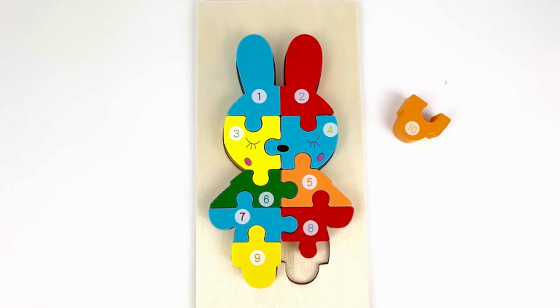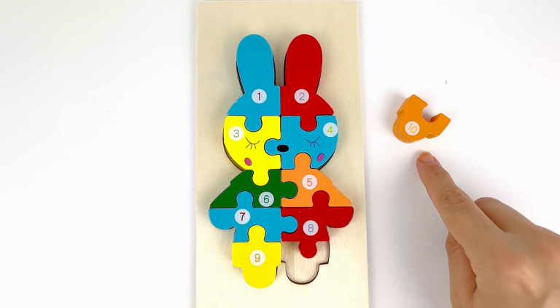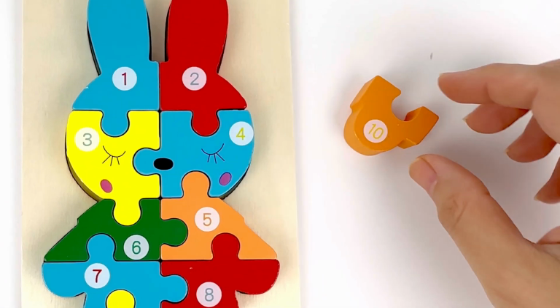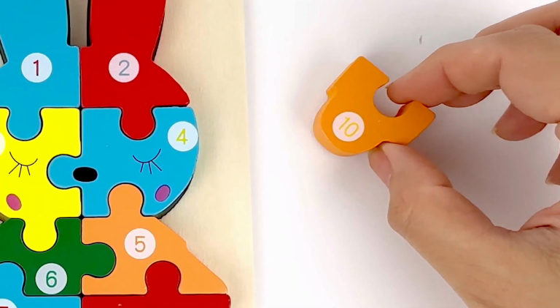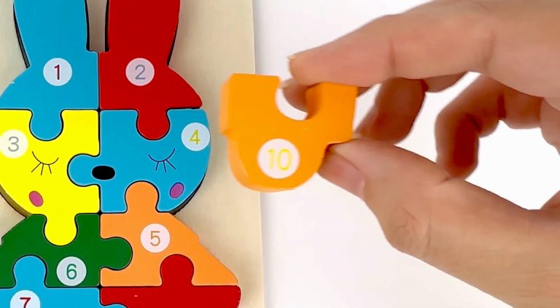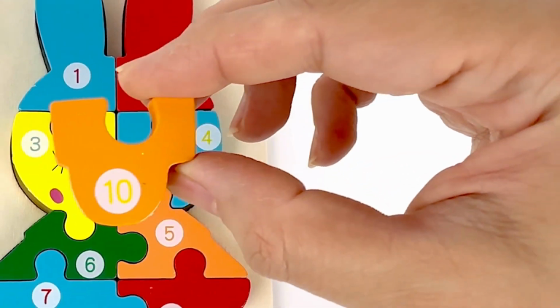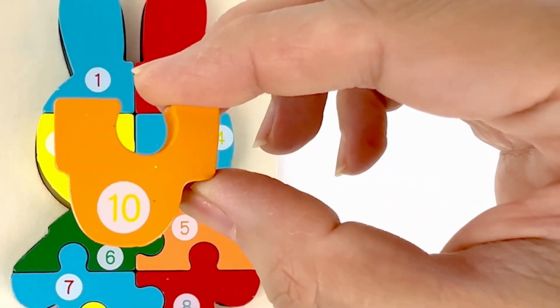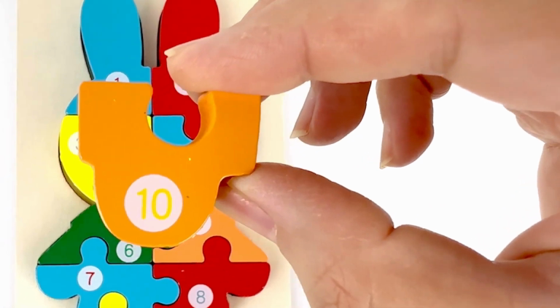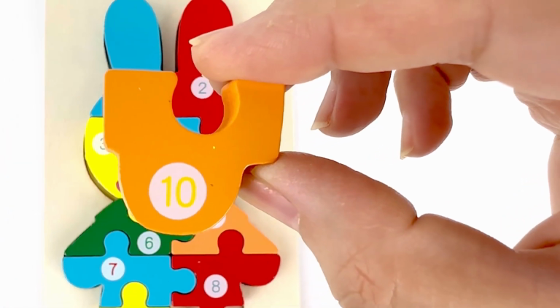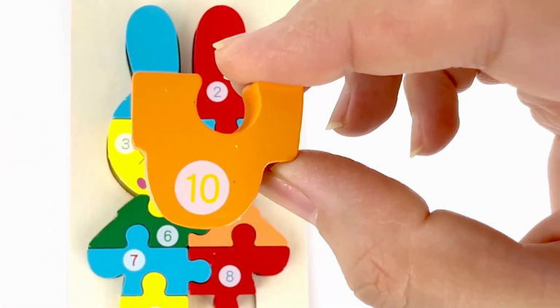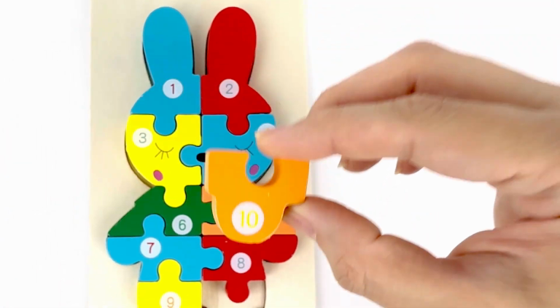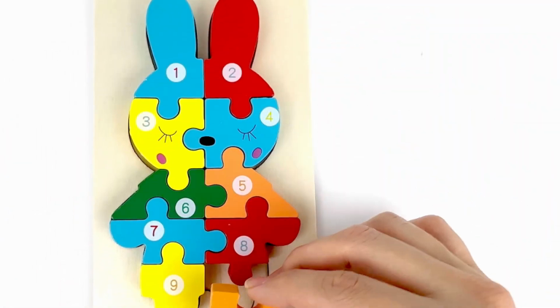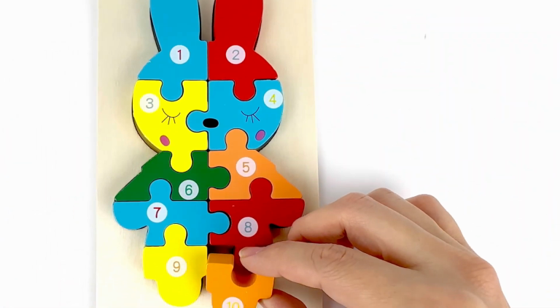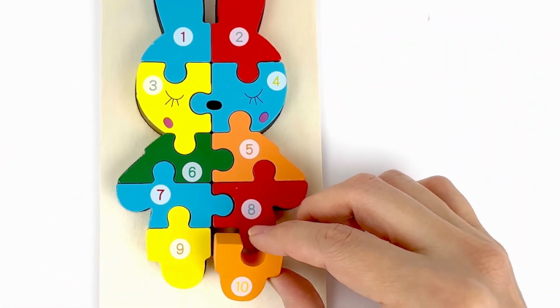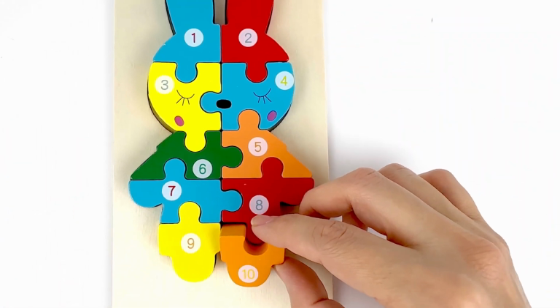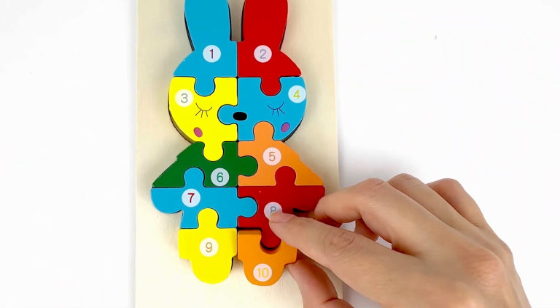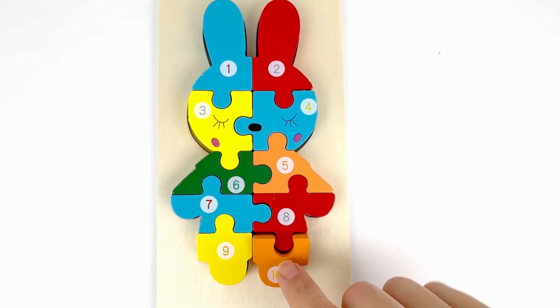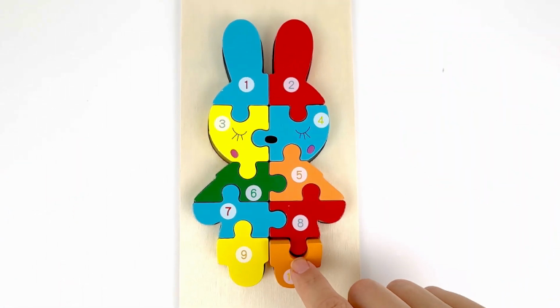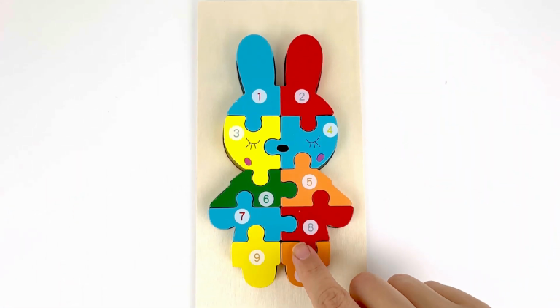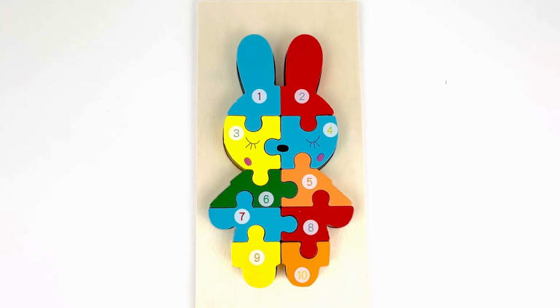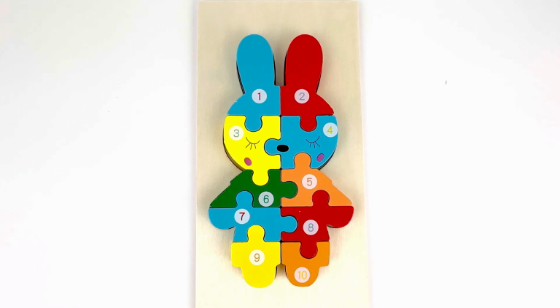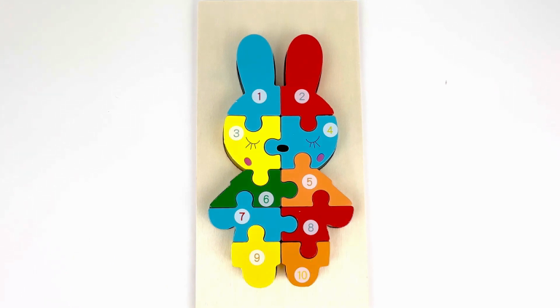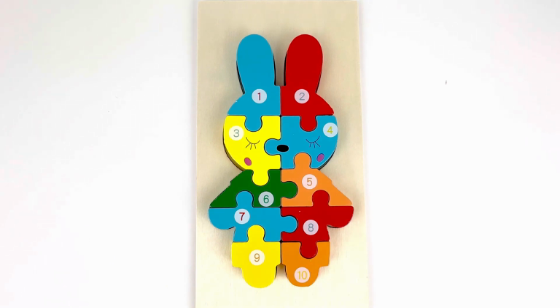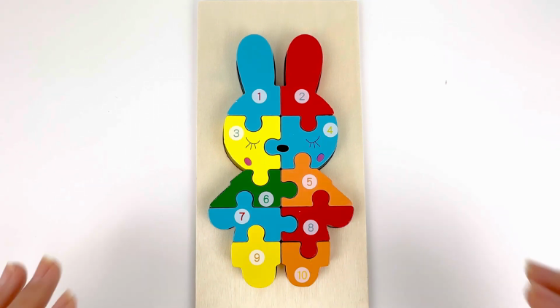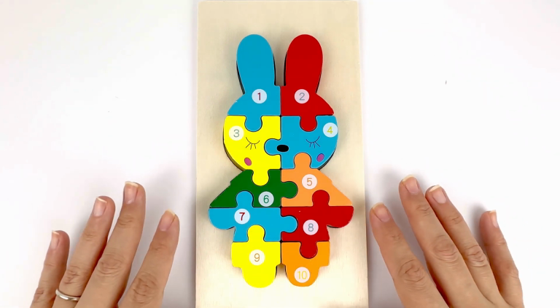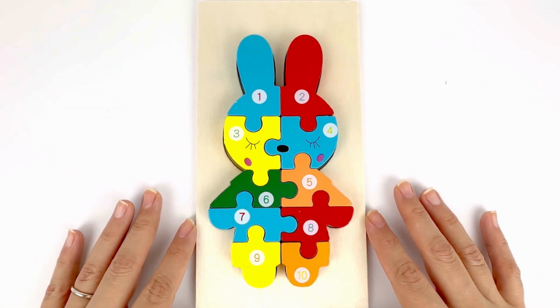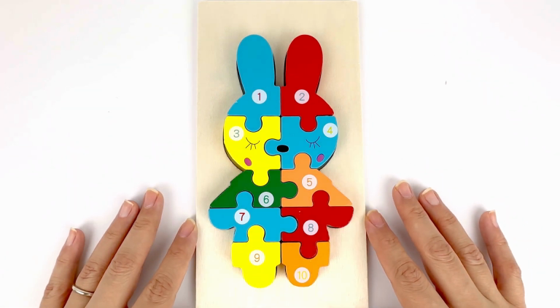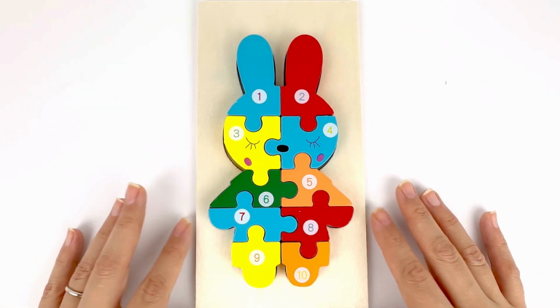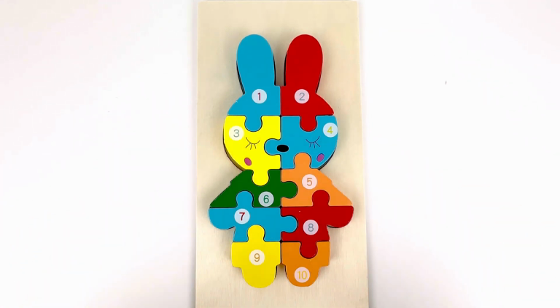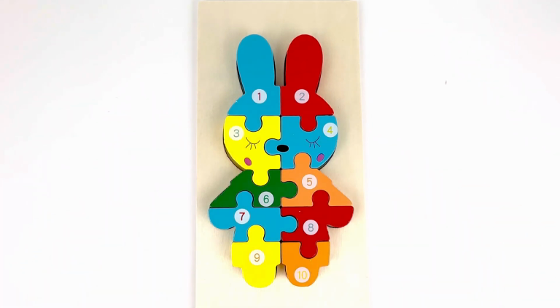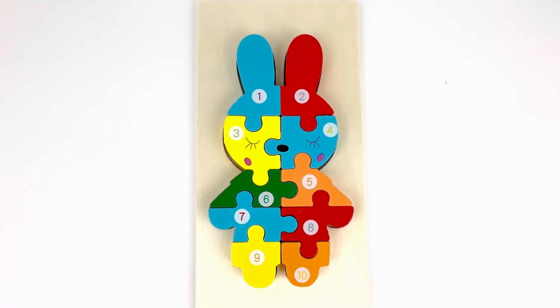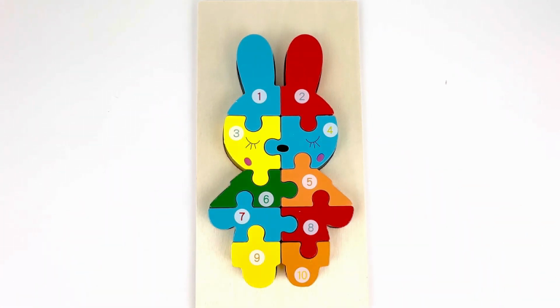And finally, we have number ten that comes after nine. This one was color orange. Great job. You made another puzzle. It's the shape of a bunny.